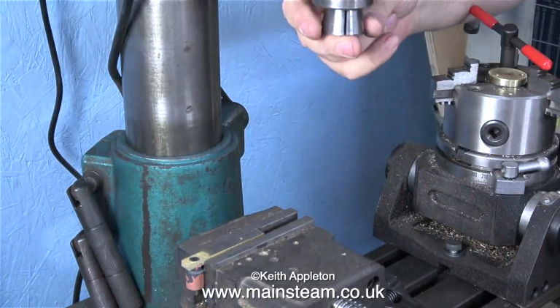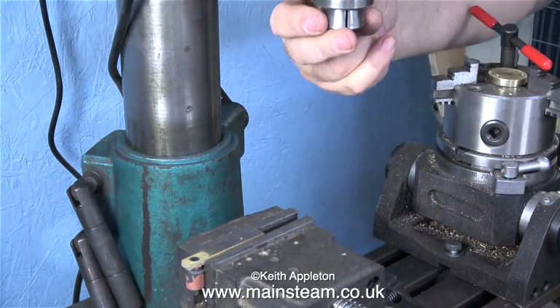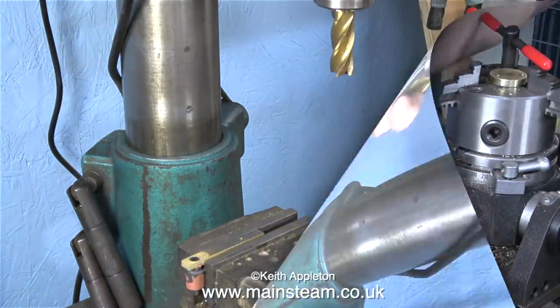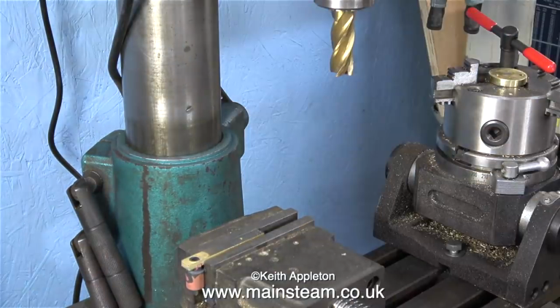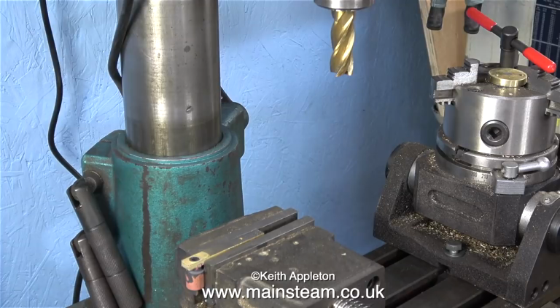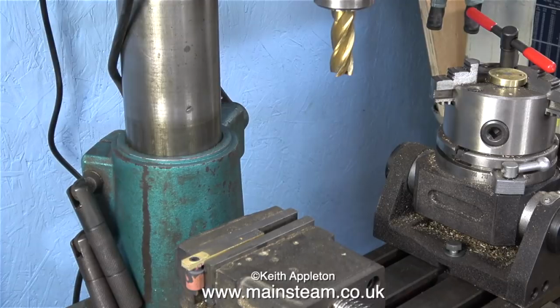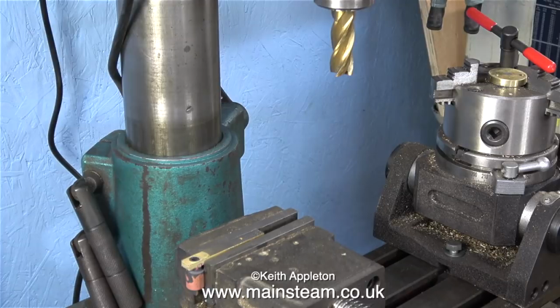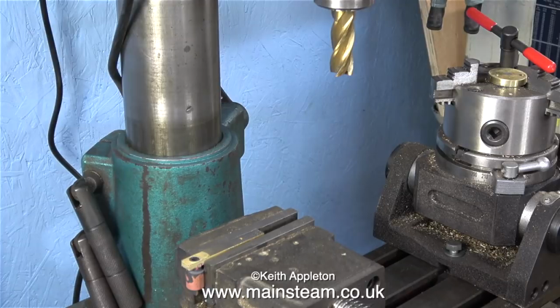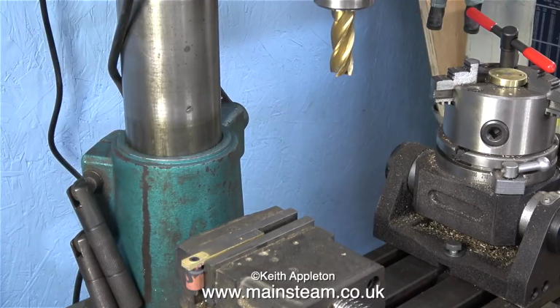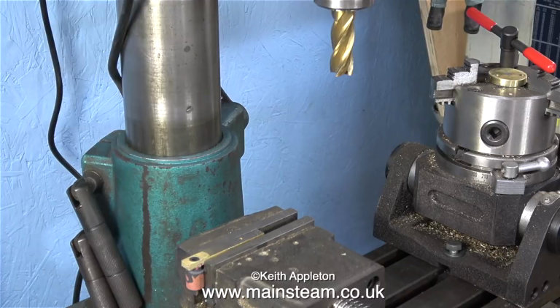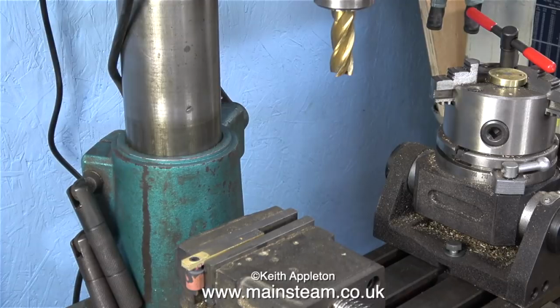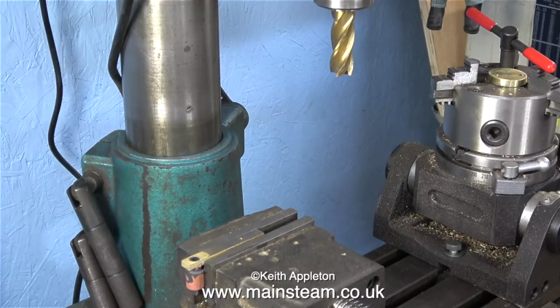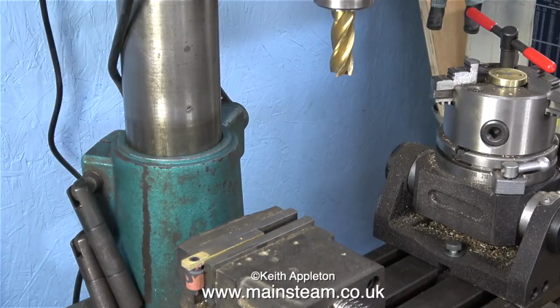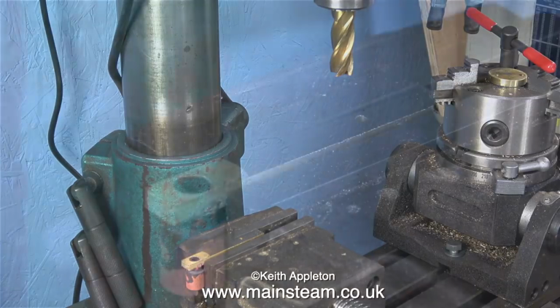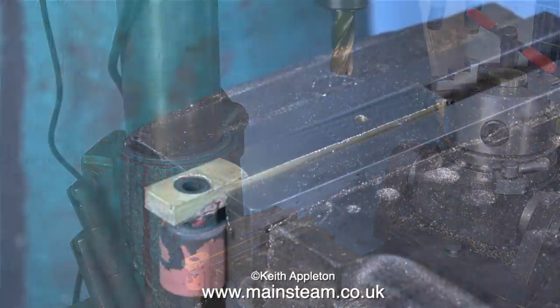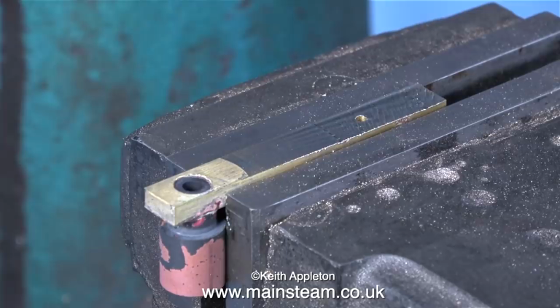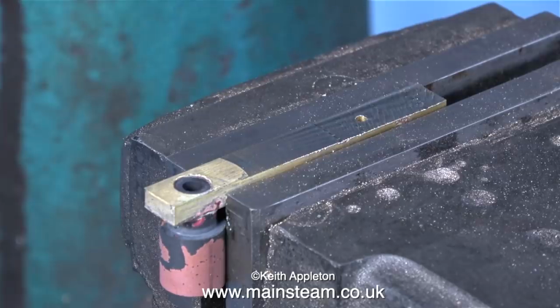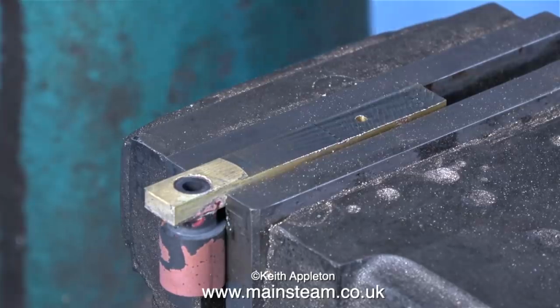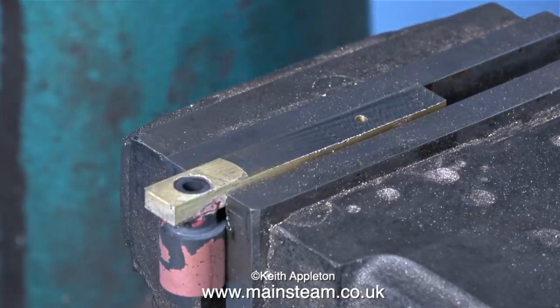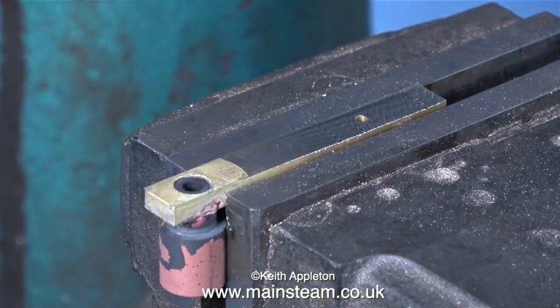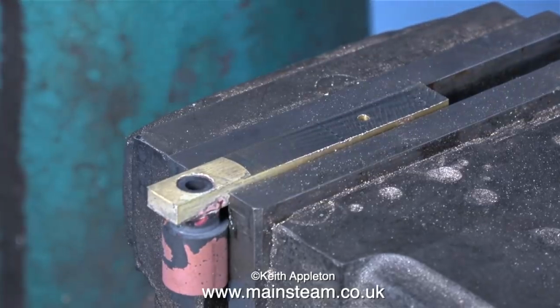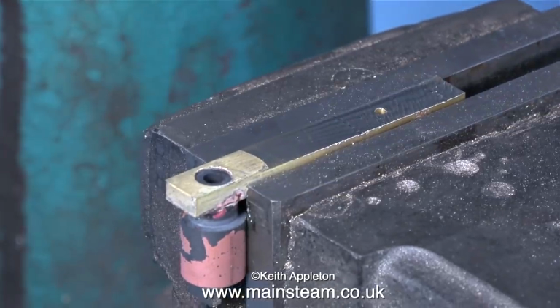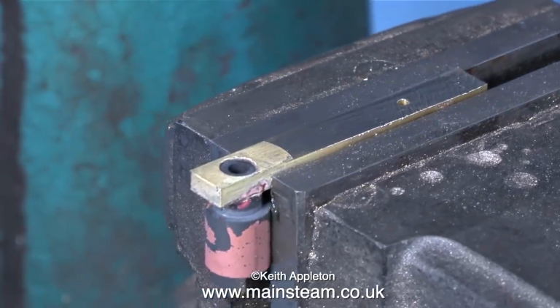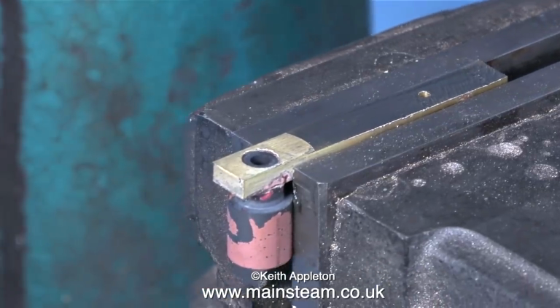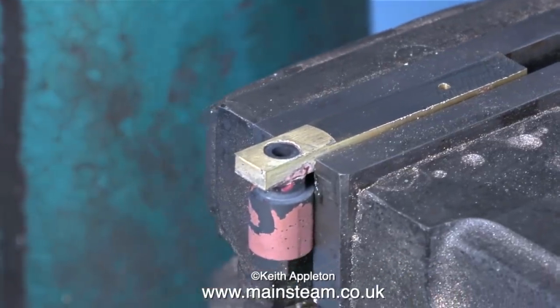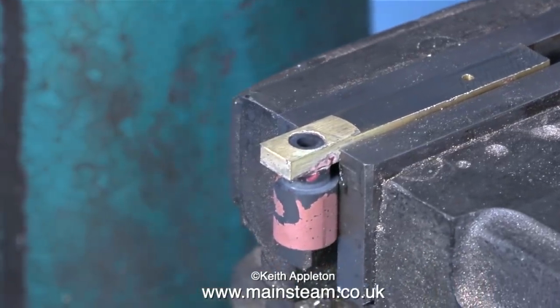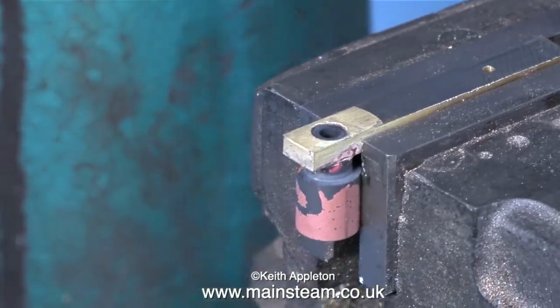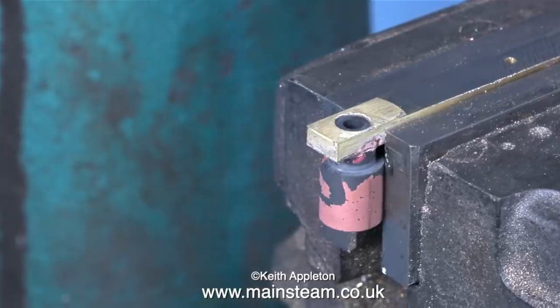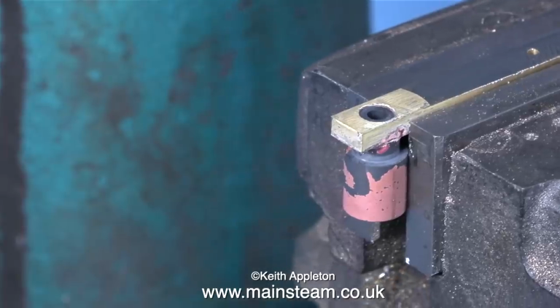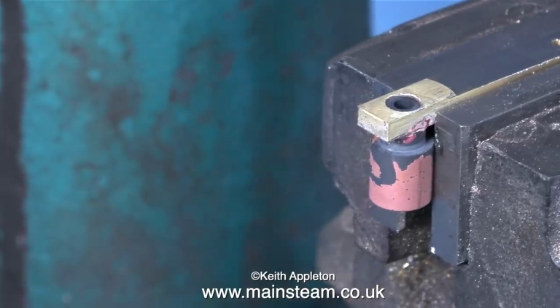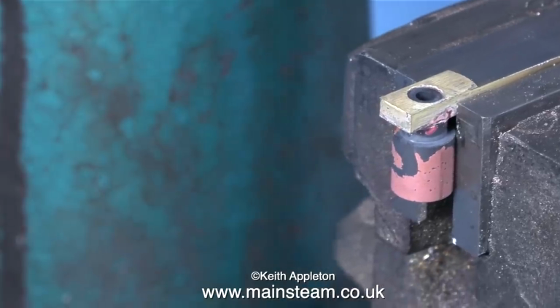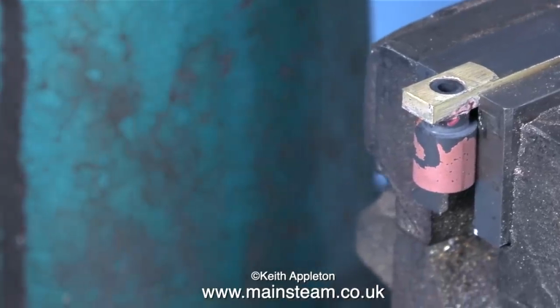Here's the milling cutter — quite a big one — and it's fitted into an R8 collet, which holds it very securely. This clip shows the fabricated reversing lever clamped securely in the machine vise. All I have to do now is just mill across the top and cut it to size.